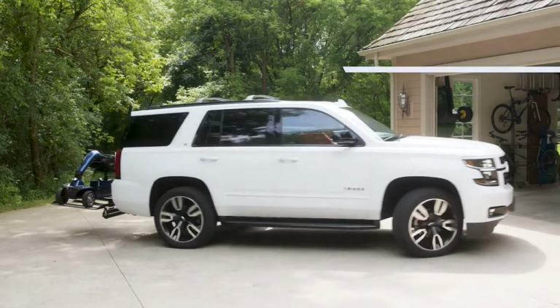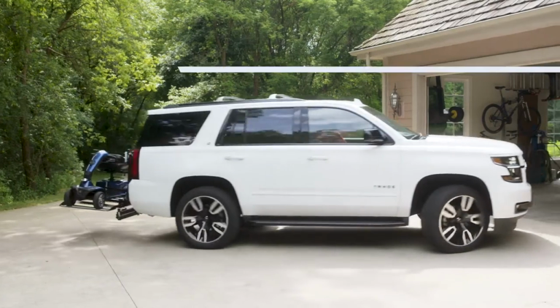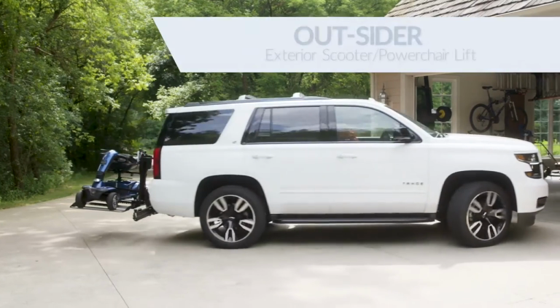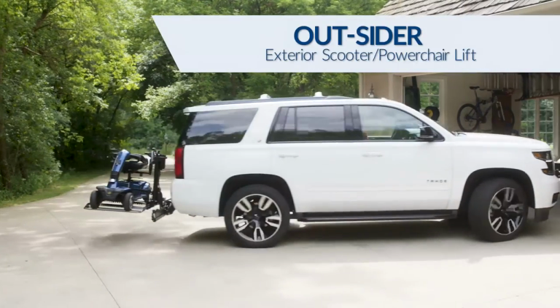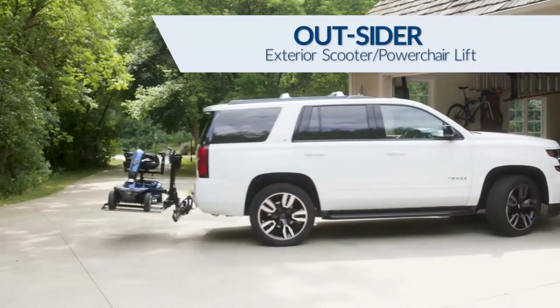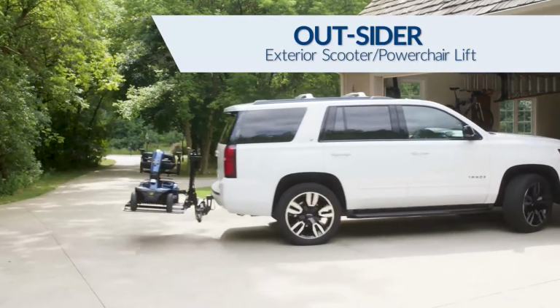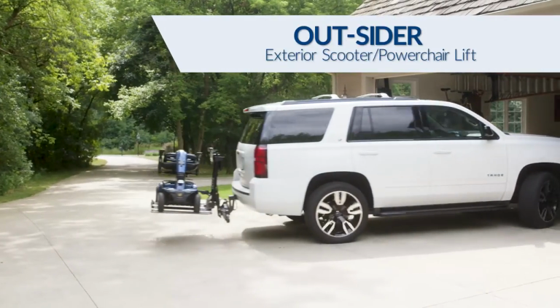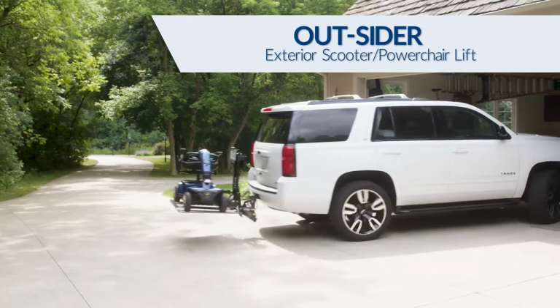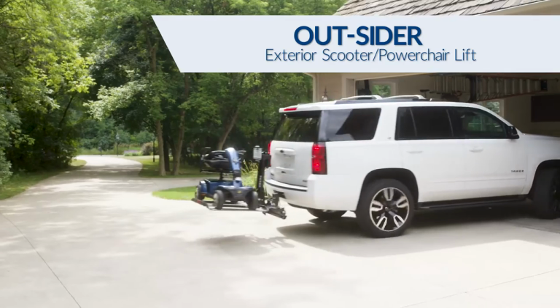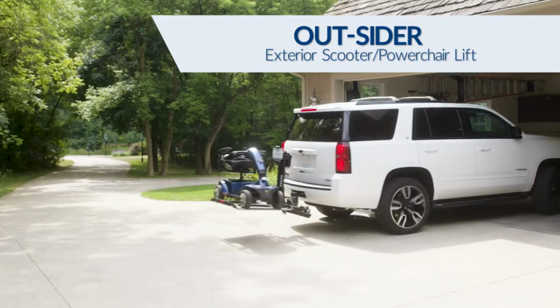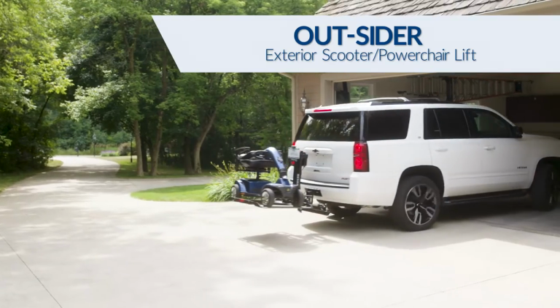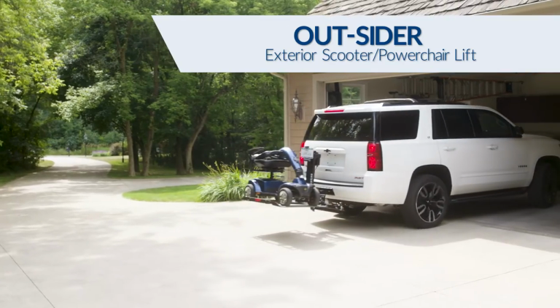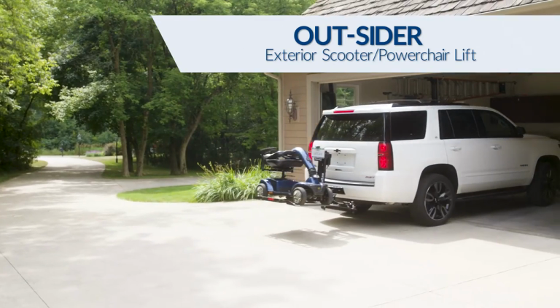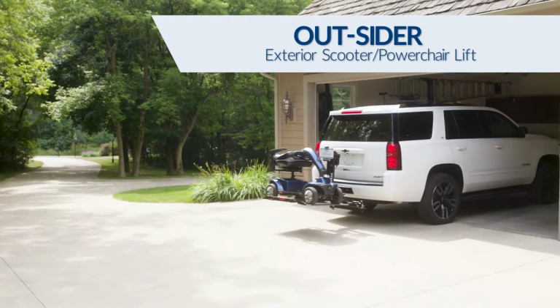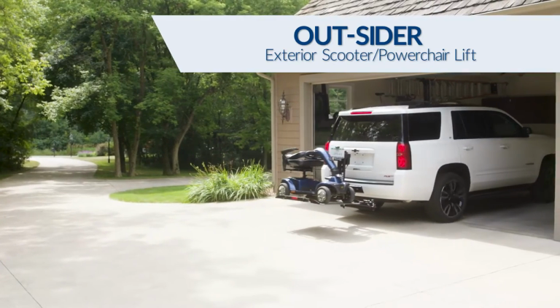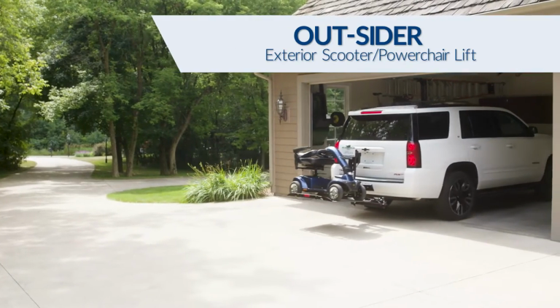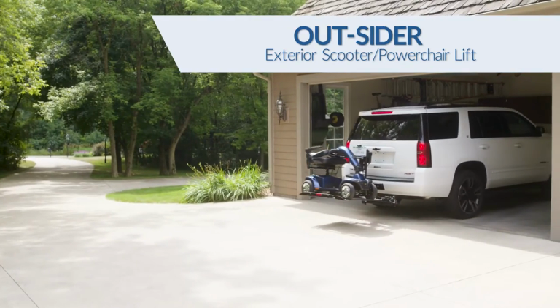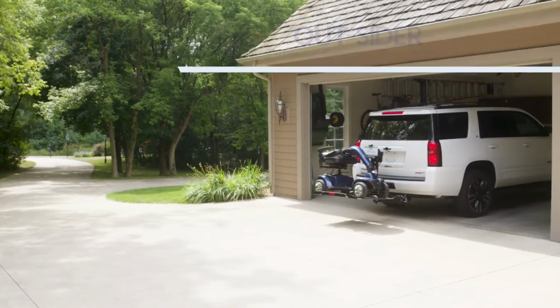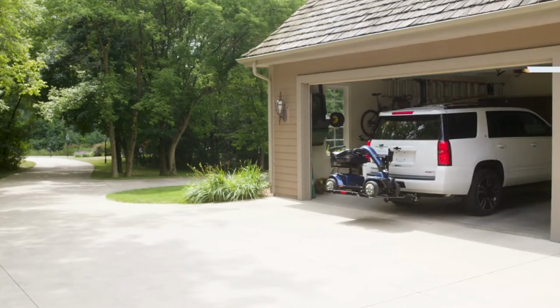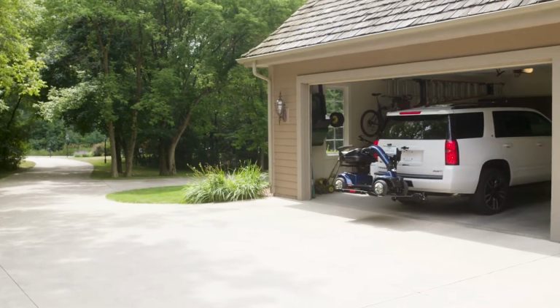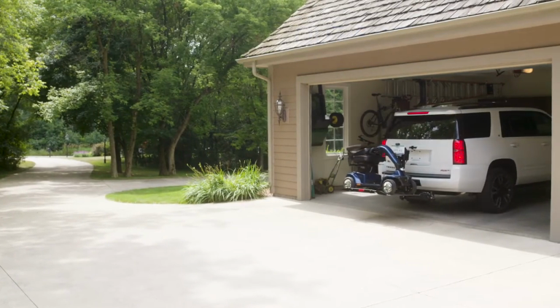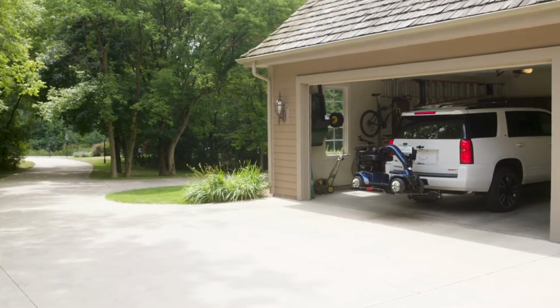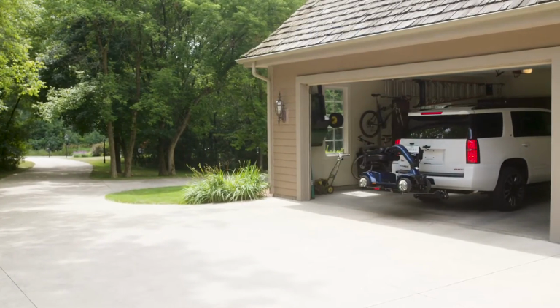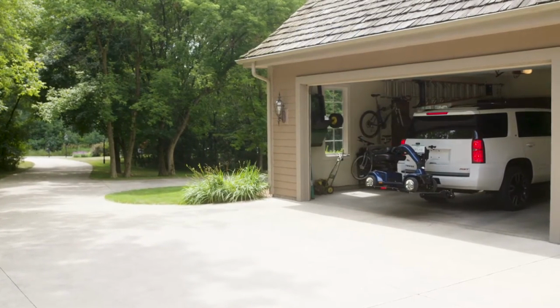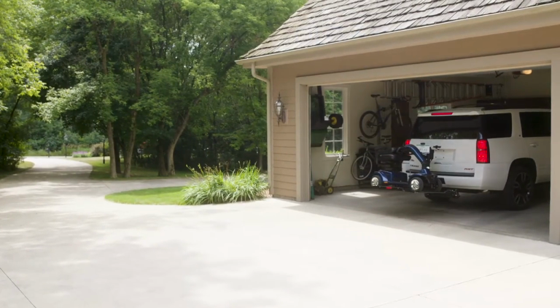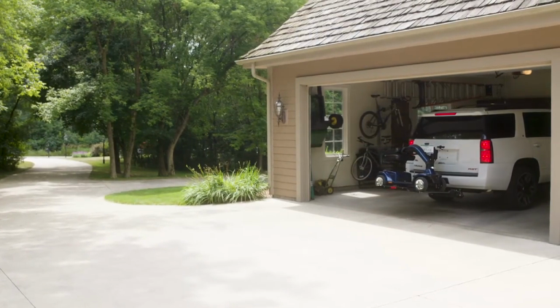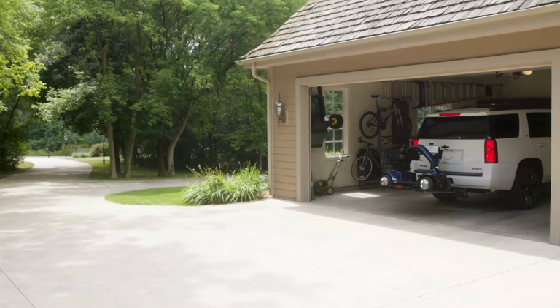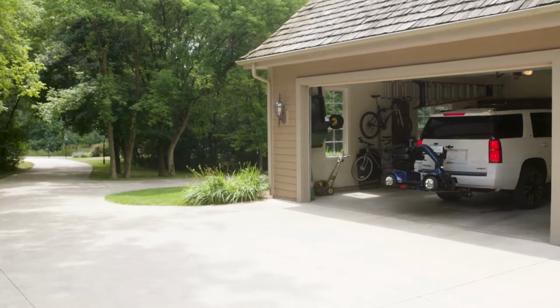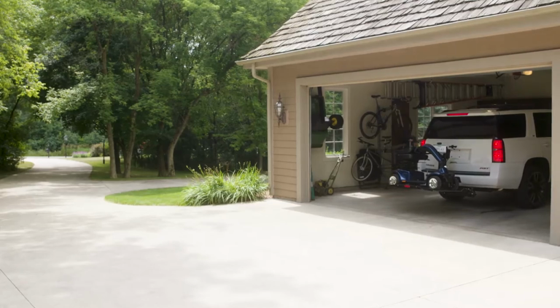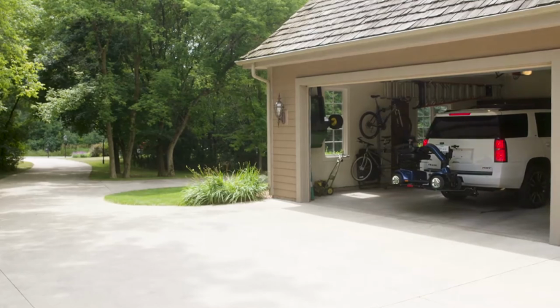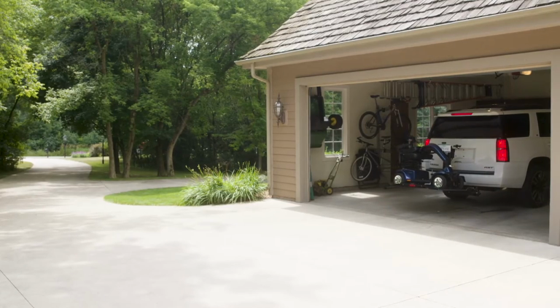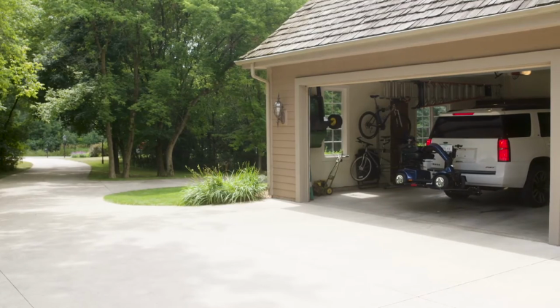Bruno's popular Outsider transports your scooter or power chair easily and safely behind almost any type of vehicle, while maintaining your seating and cargo space.